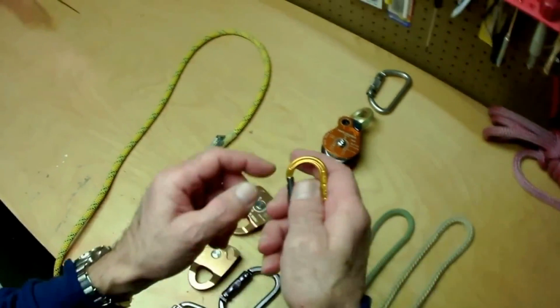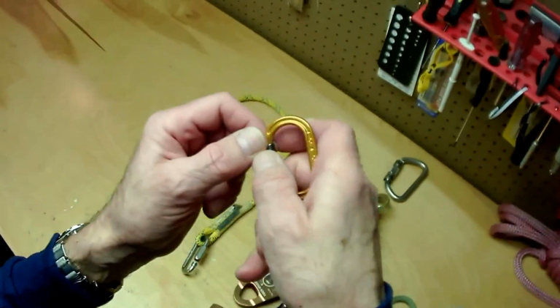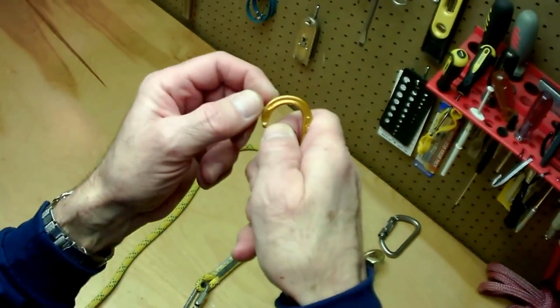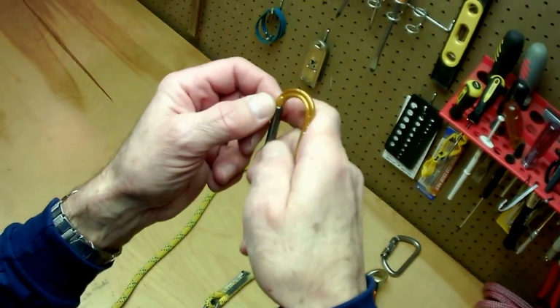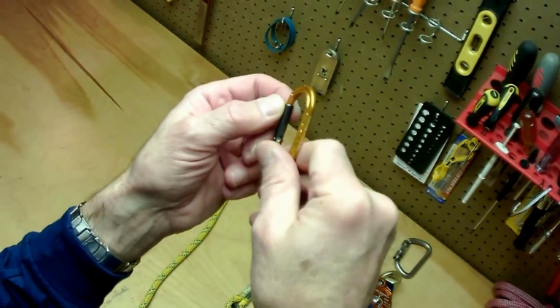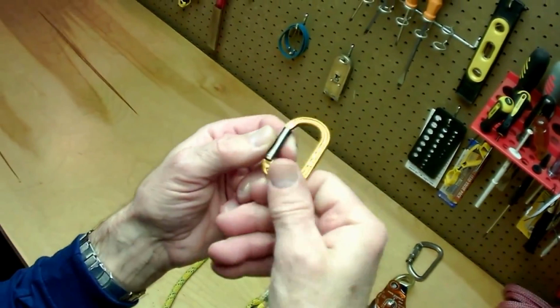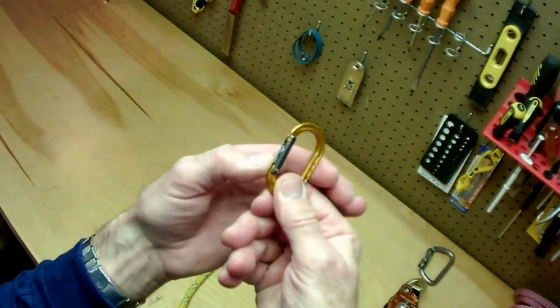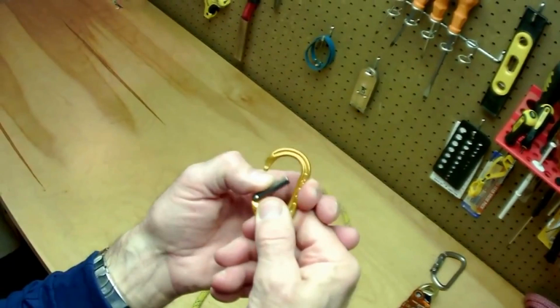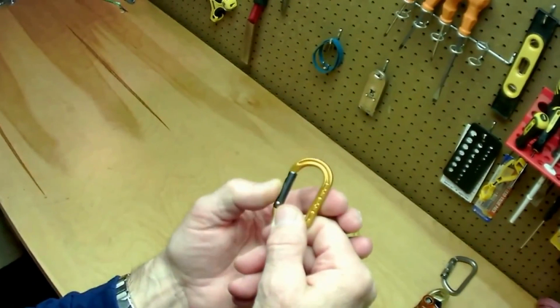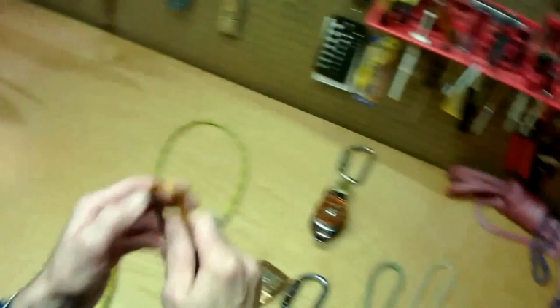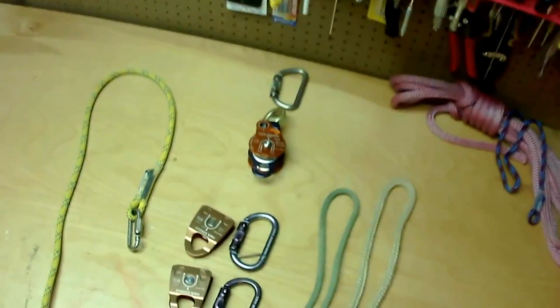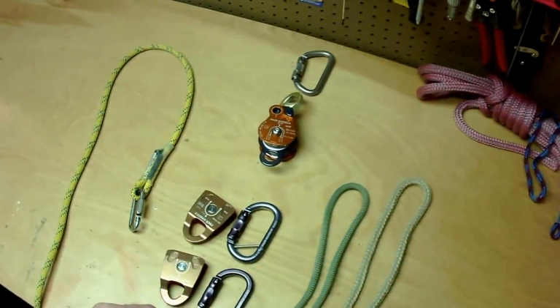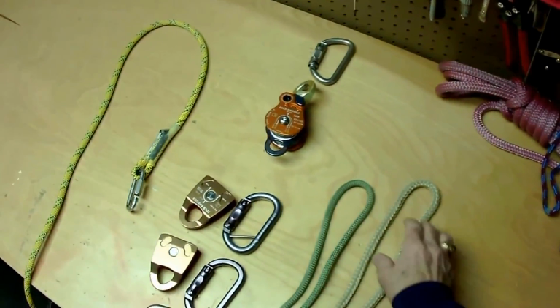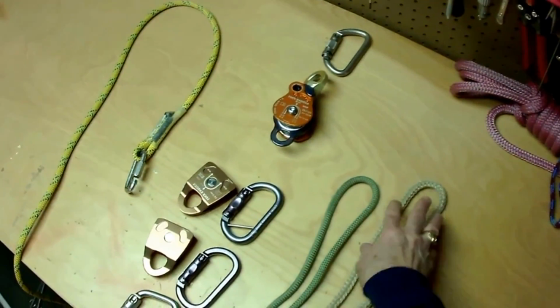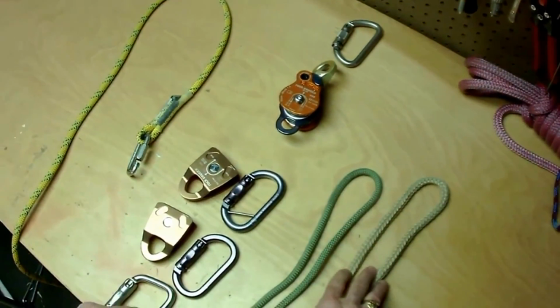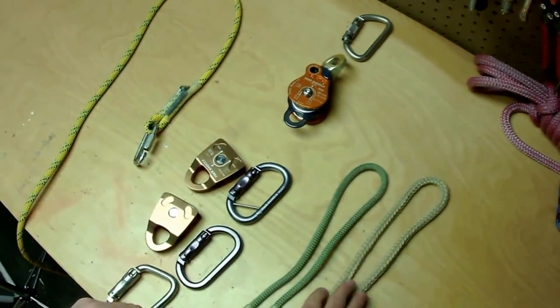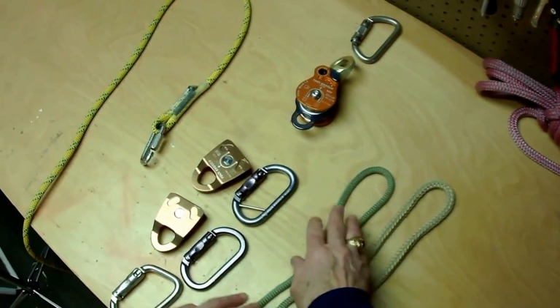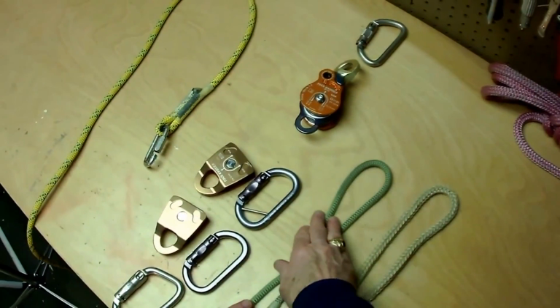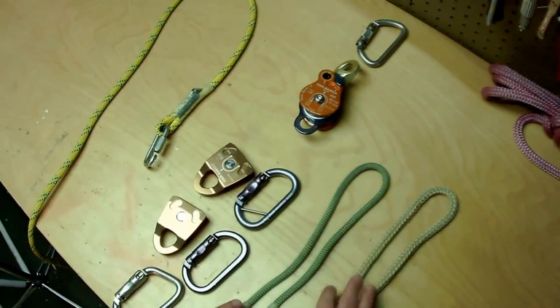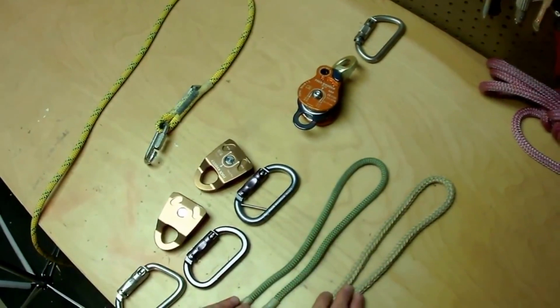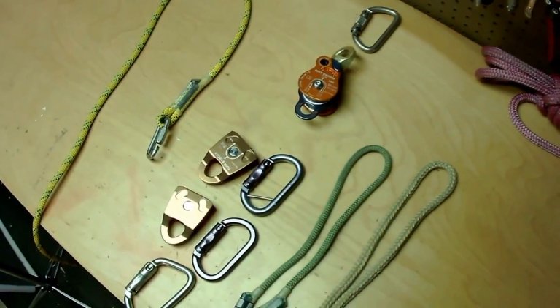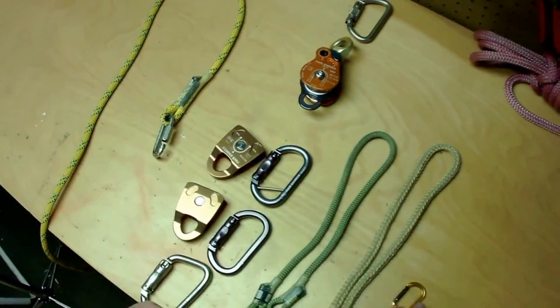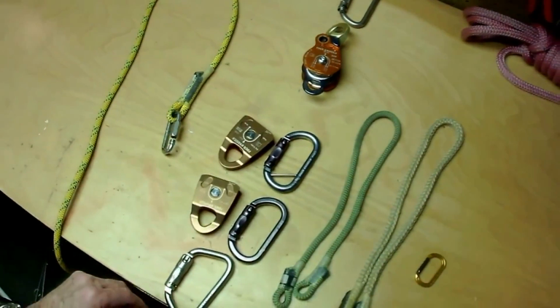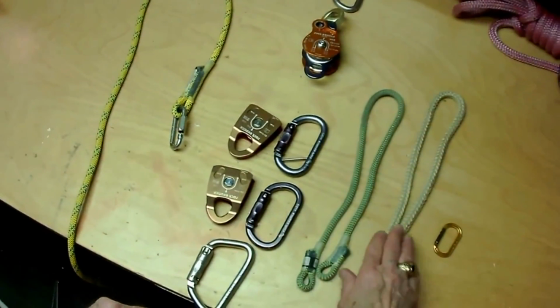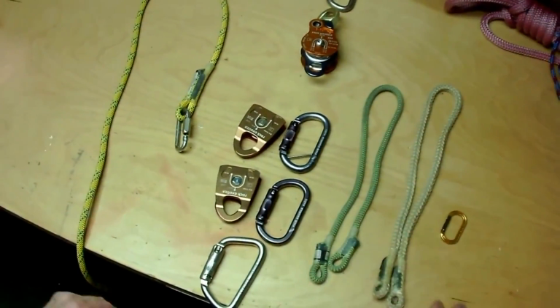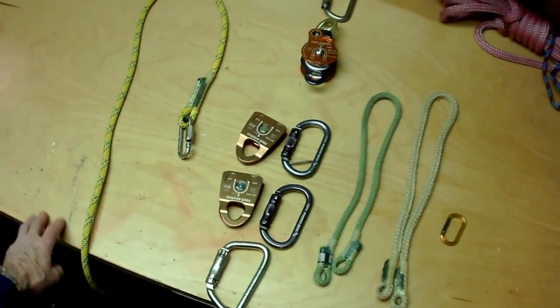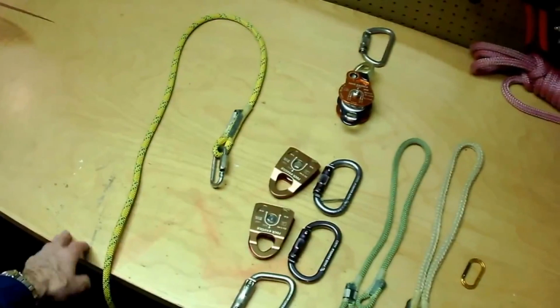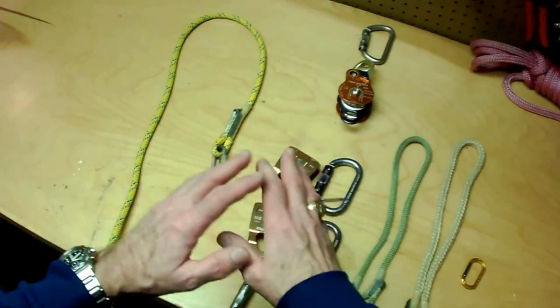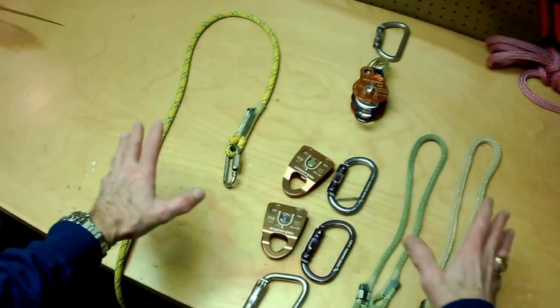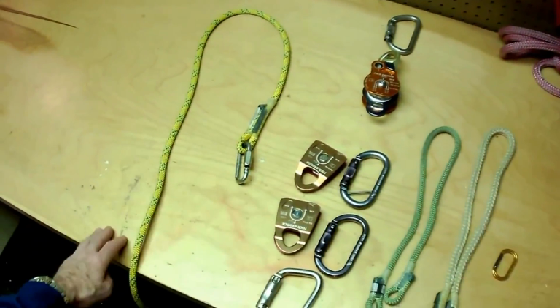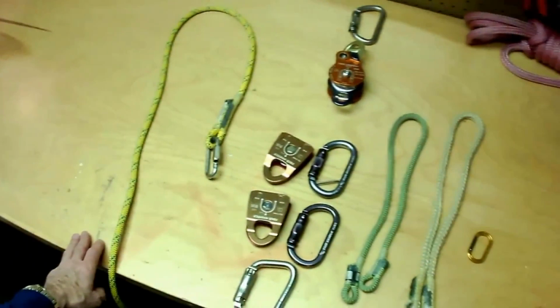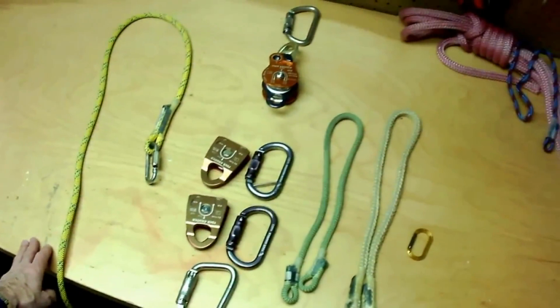The little beaner is from DMM. It serves to lock out the load Prussic when it's not needed in the configuration. That's the system.